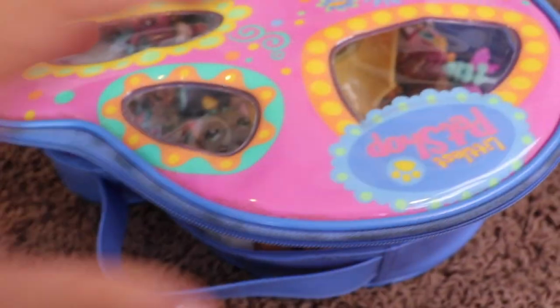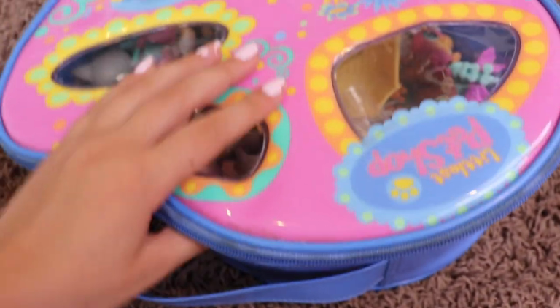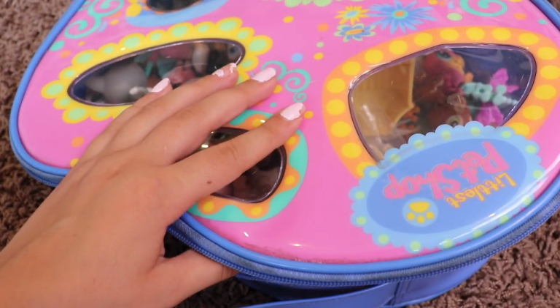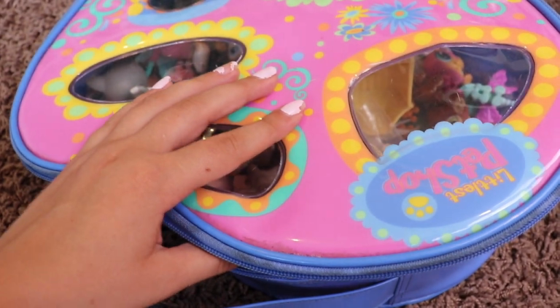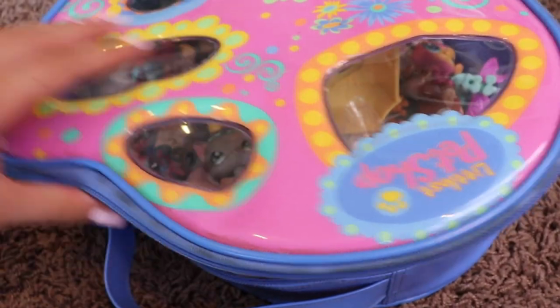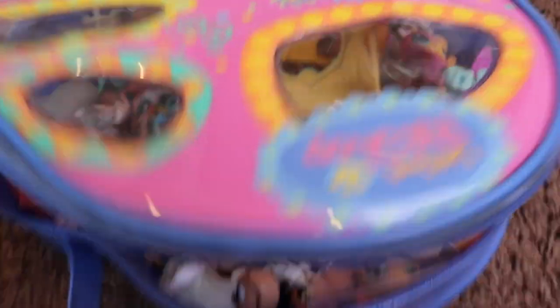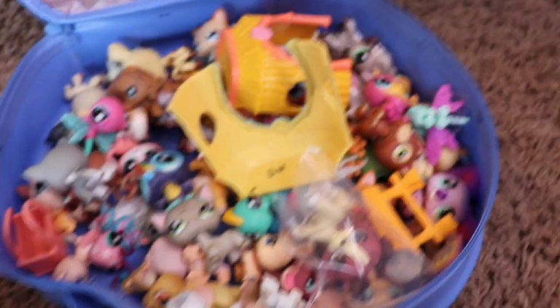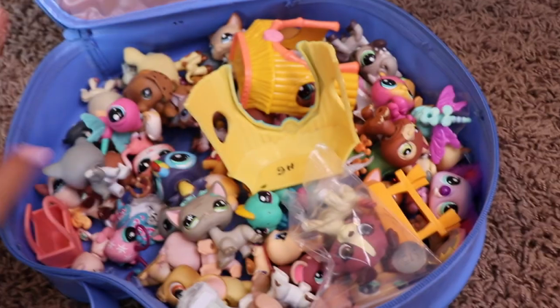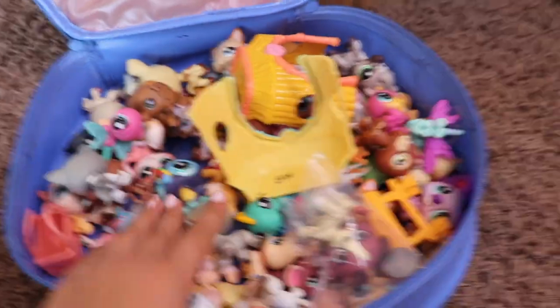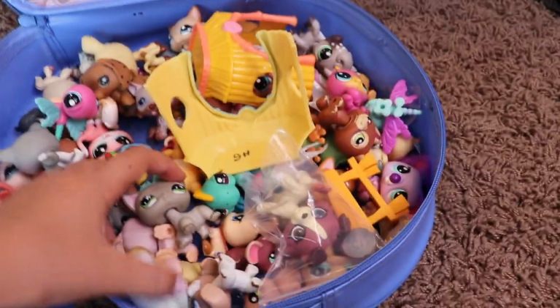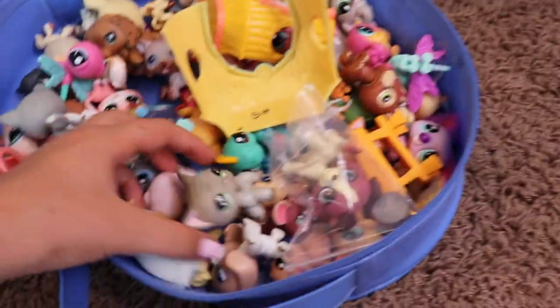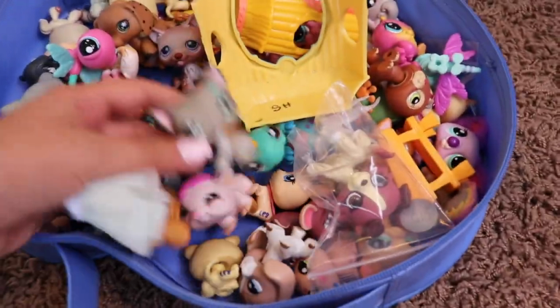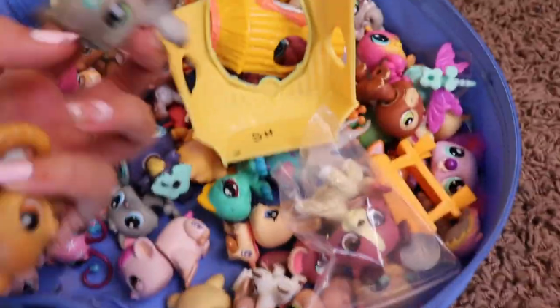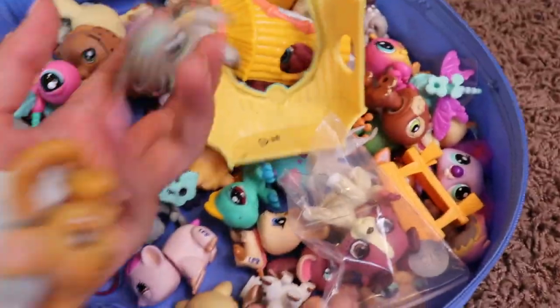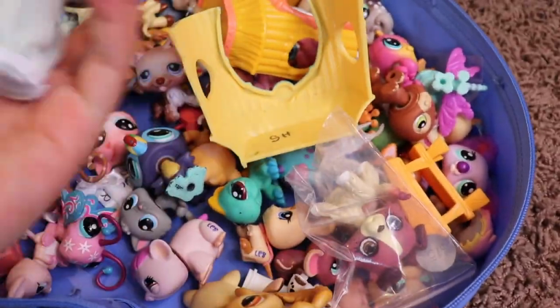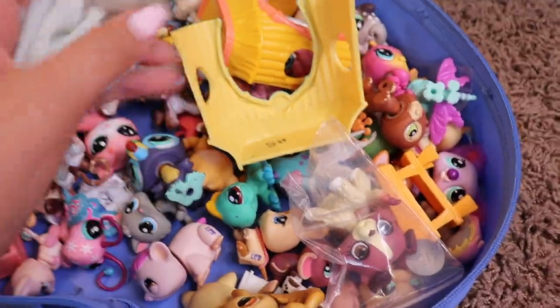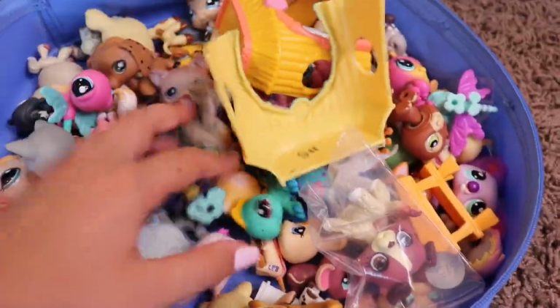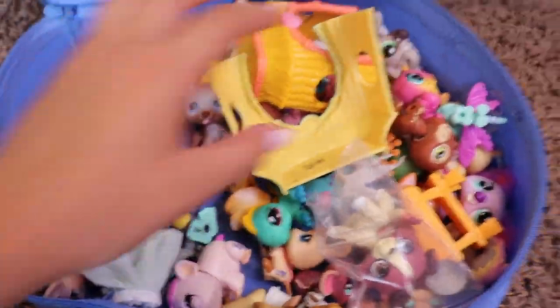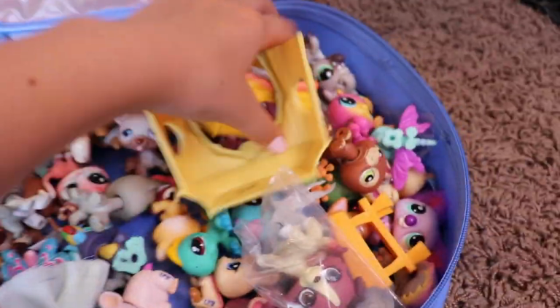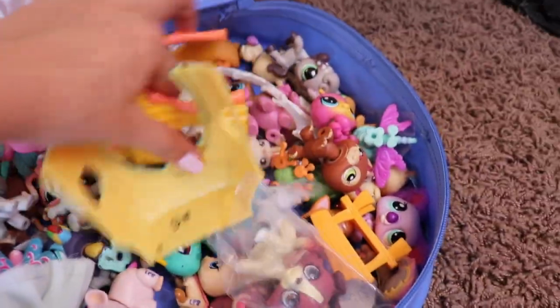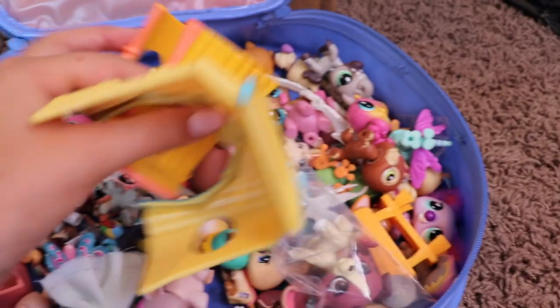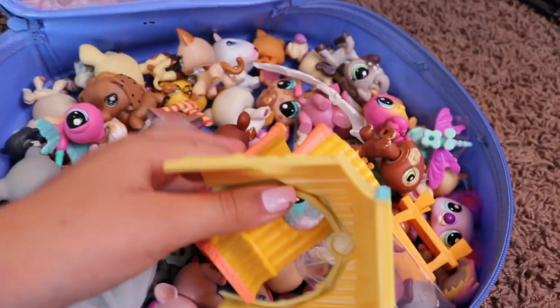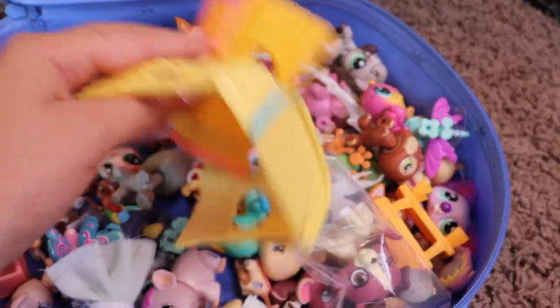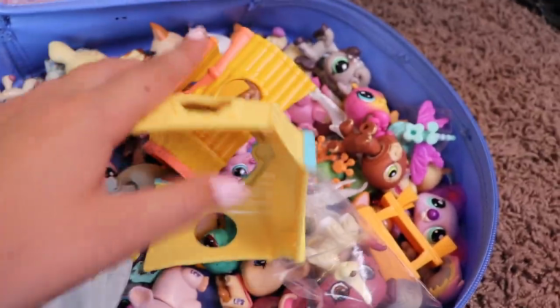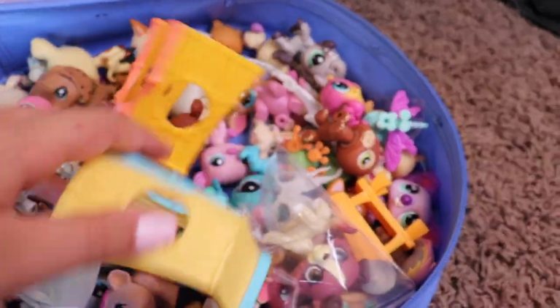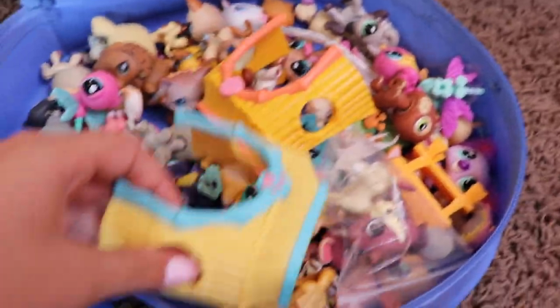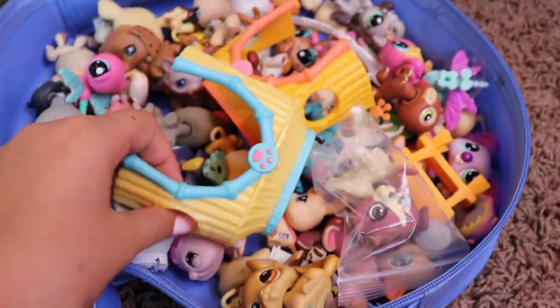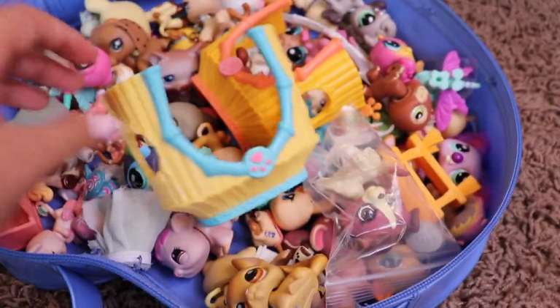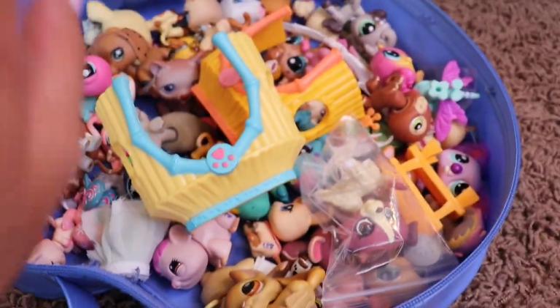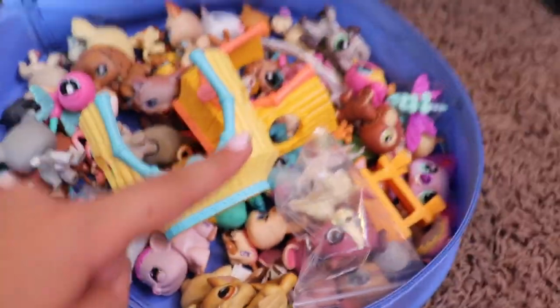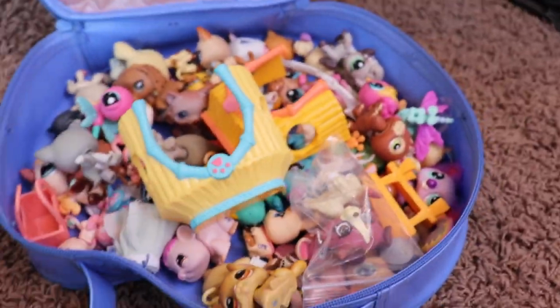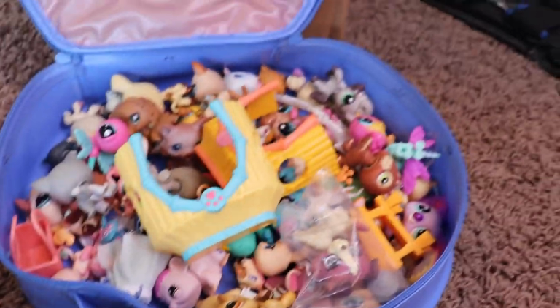Okay, so here we are. I'm going to open it up, and here are the pets that I have from LPSCon. The first thing I'm going to do is show you guys all of the accessories that I got. So let's go right into that.